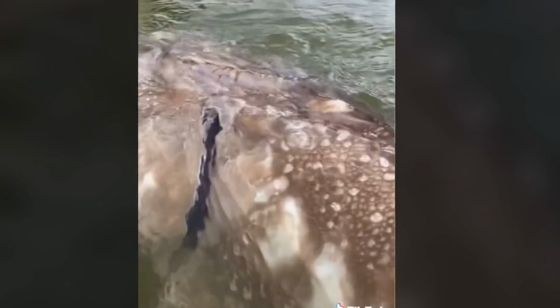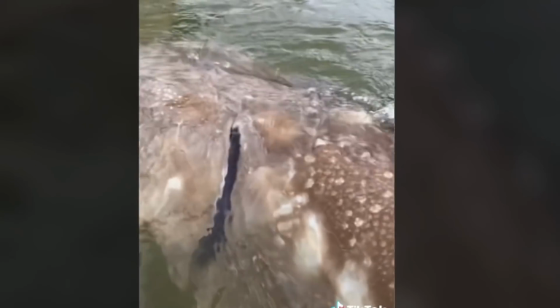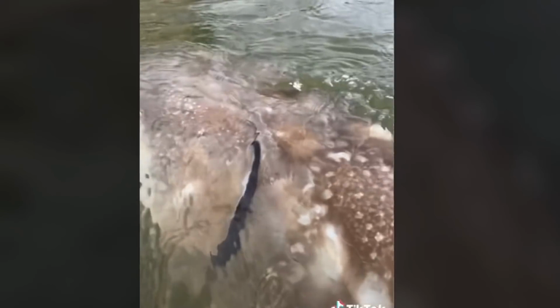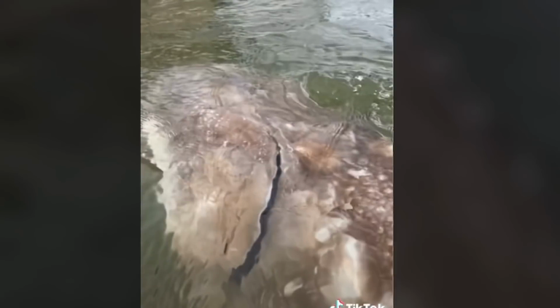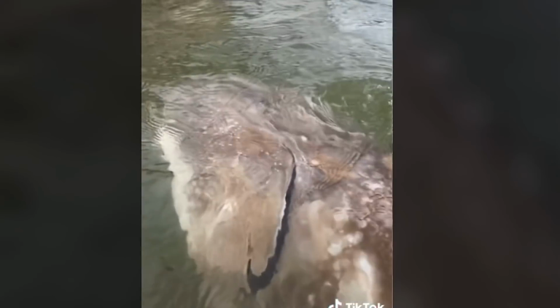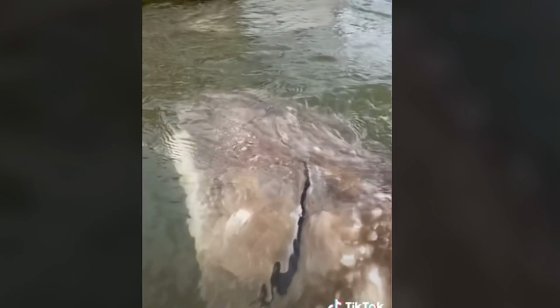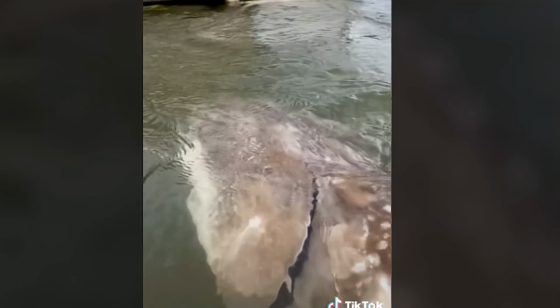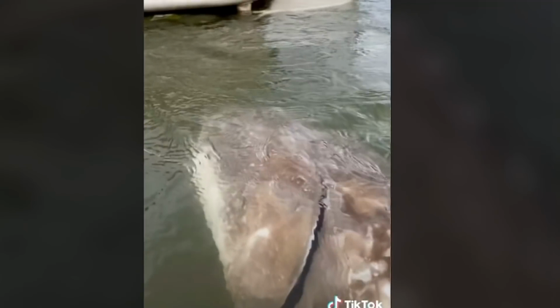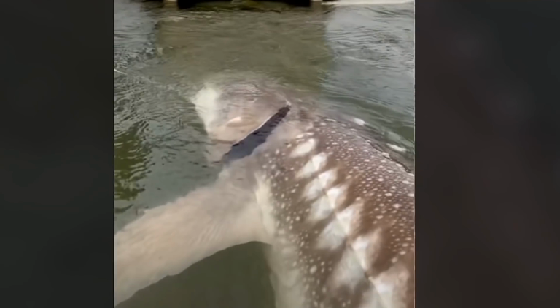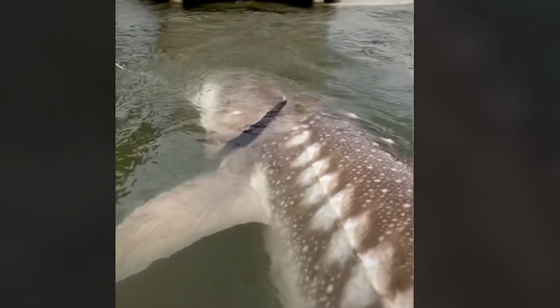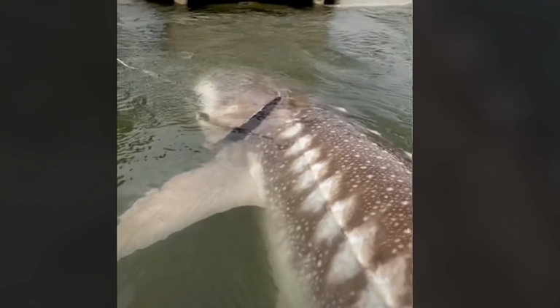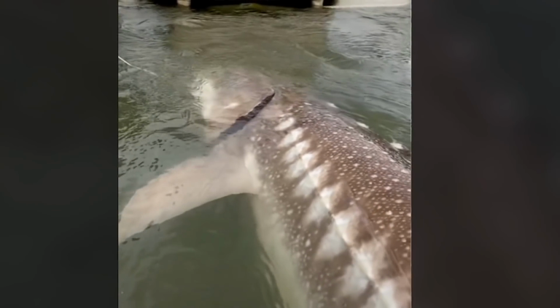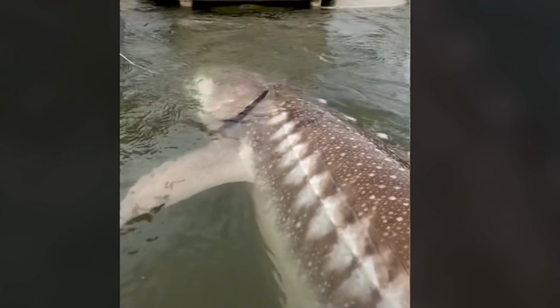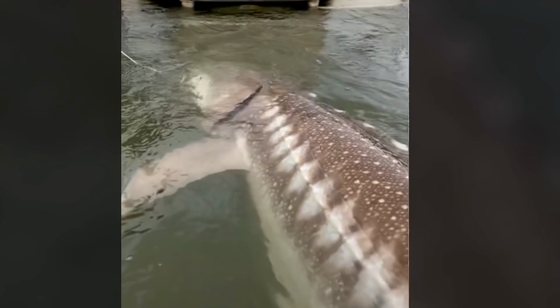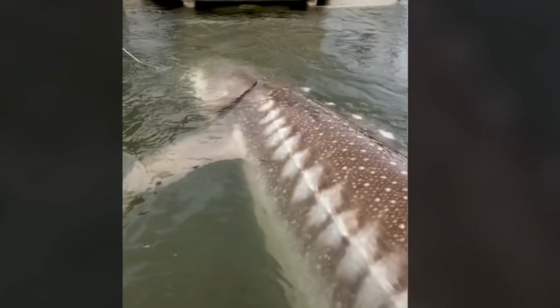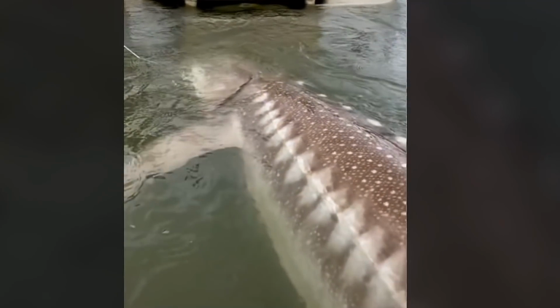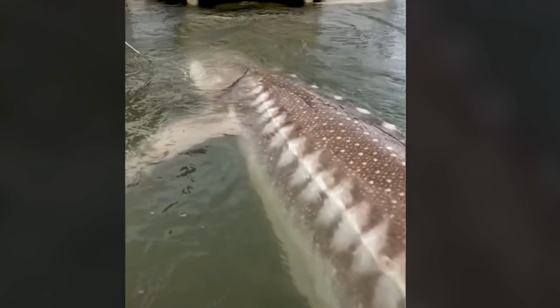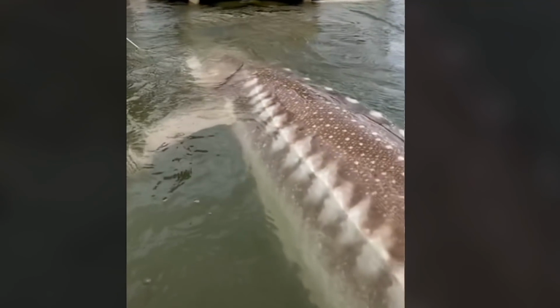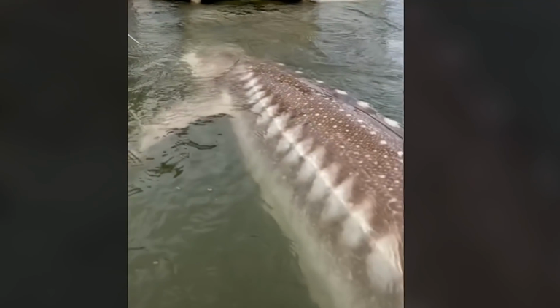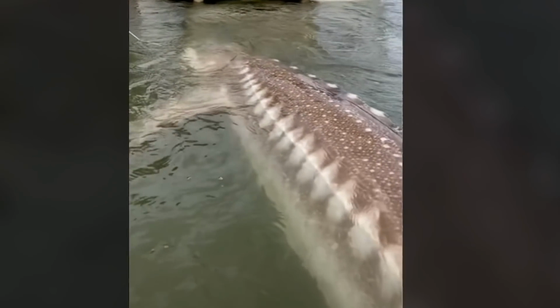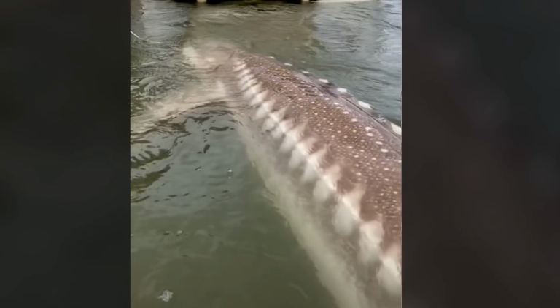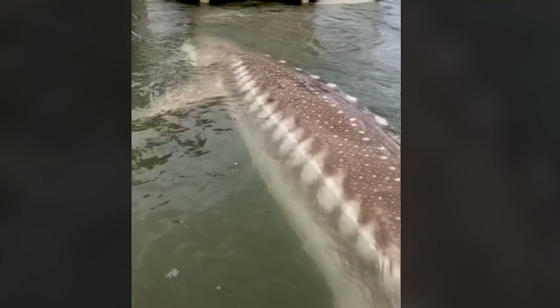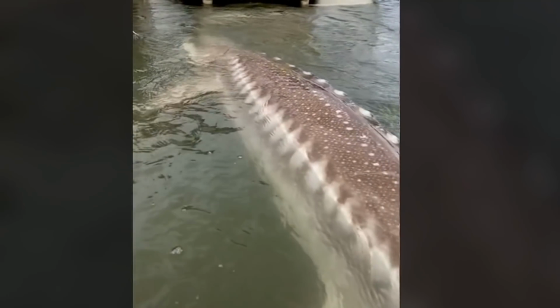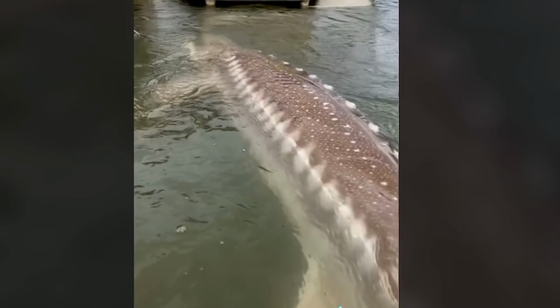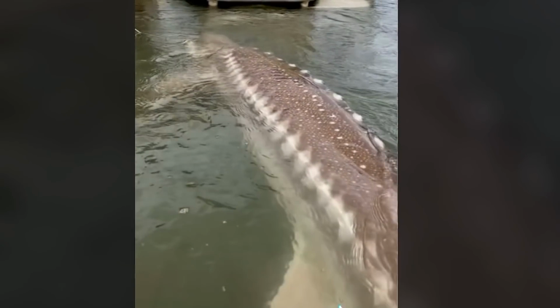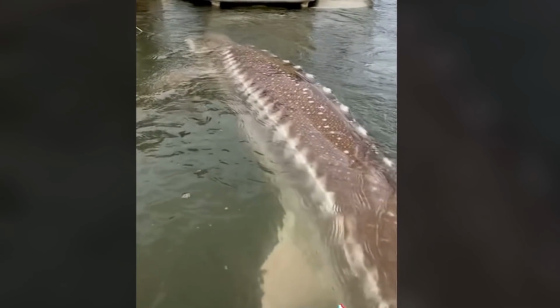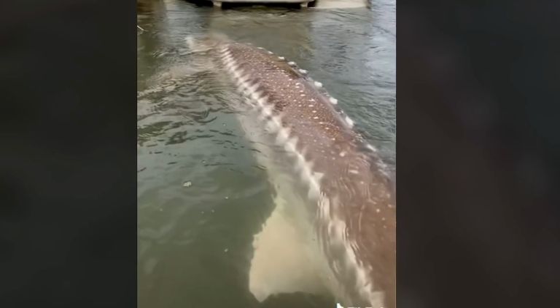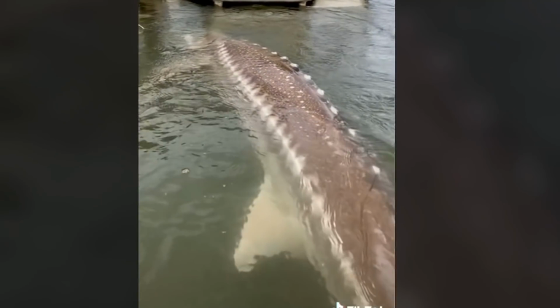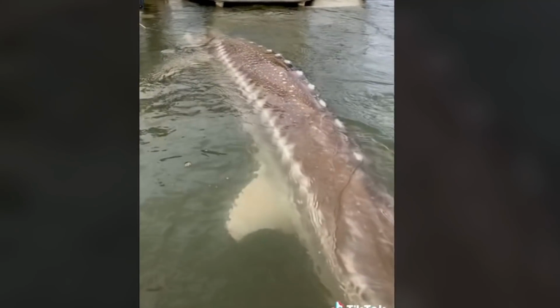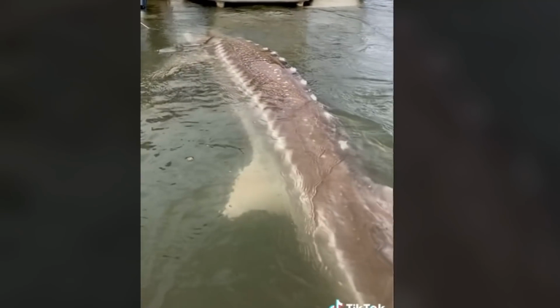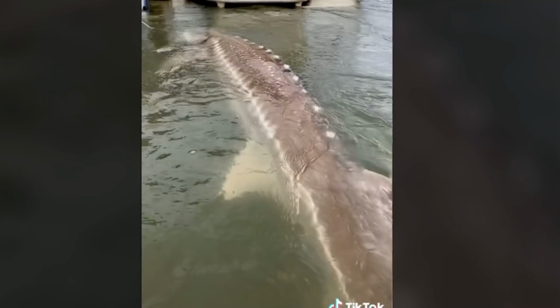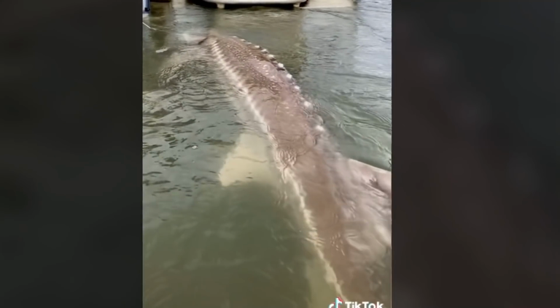River monsters do exist. This is a sturgeon and it's most likely over 130 years old. Monster or living dinosaur?